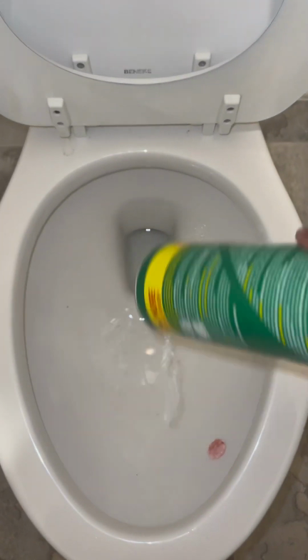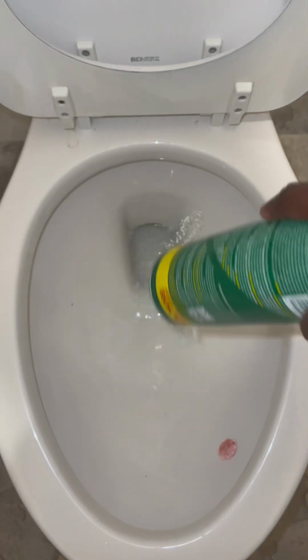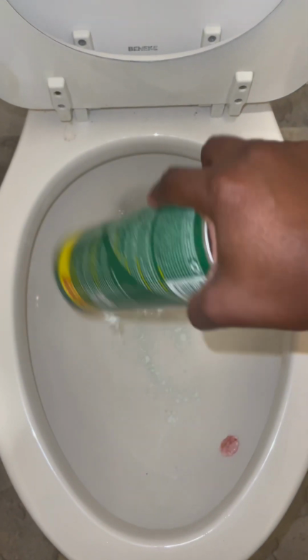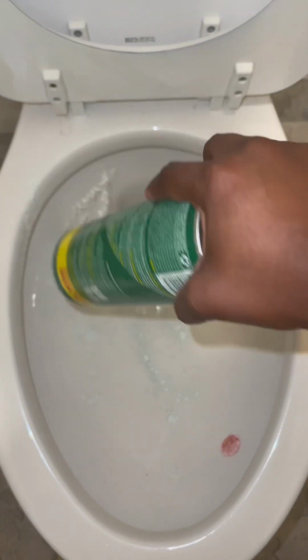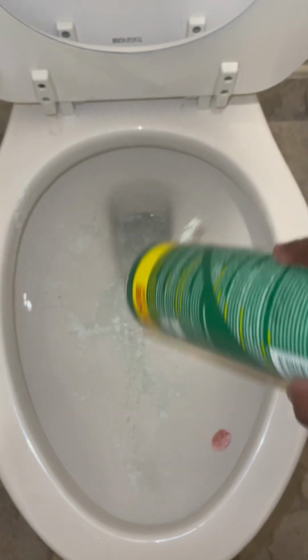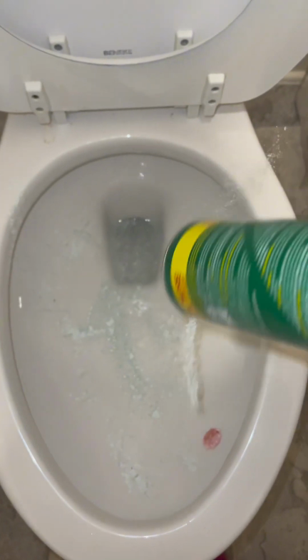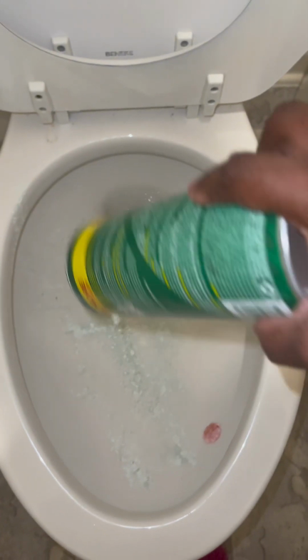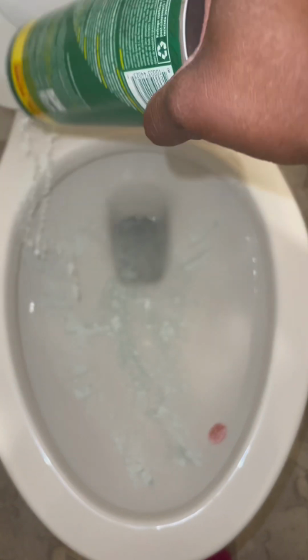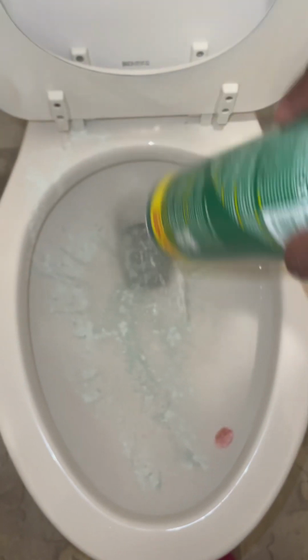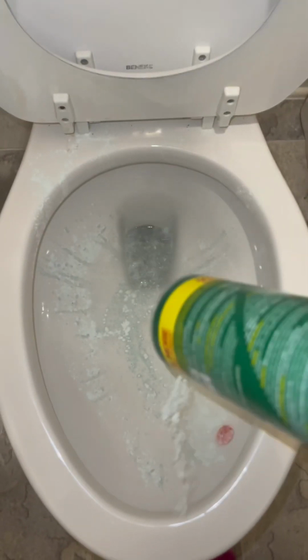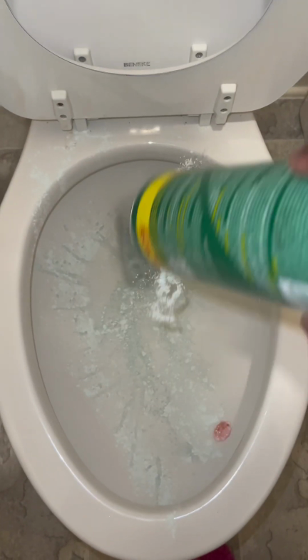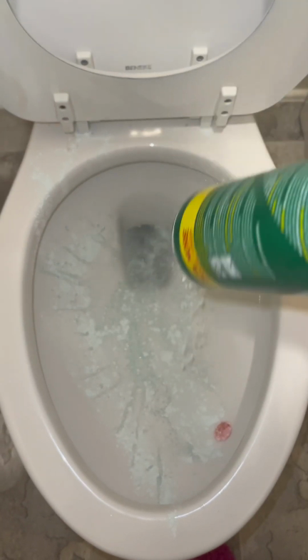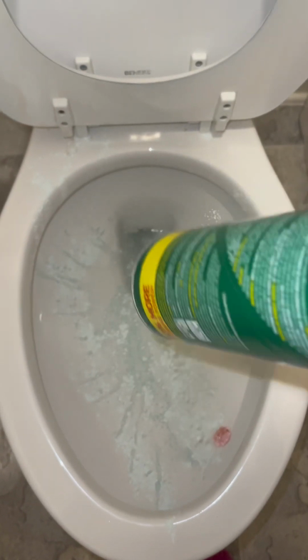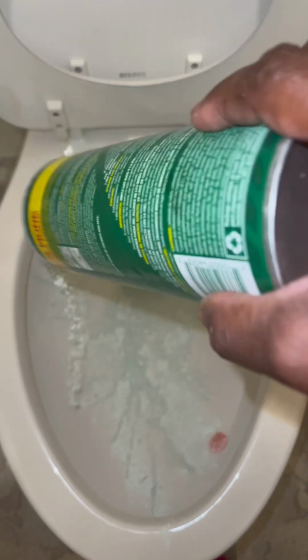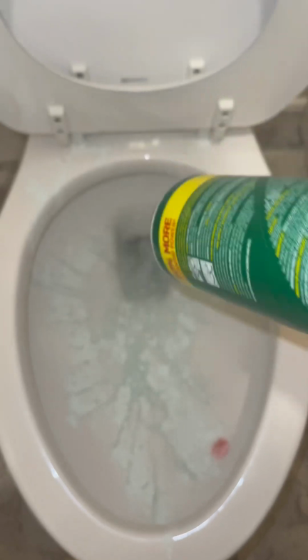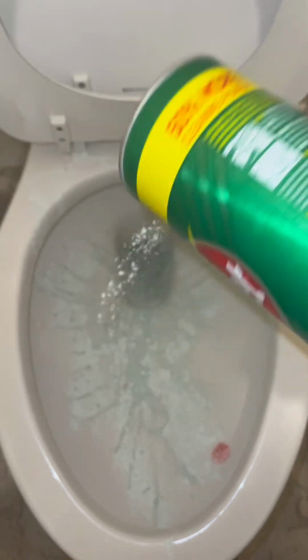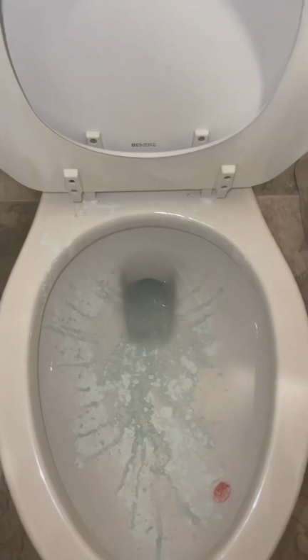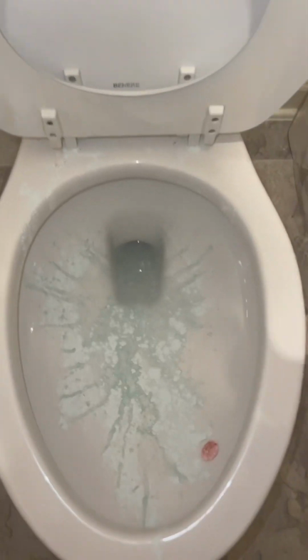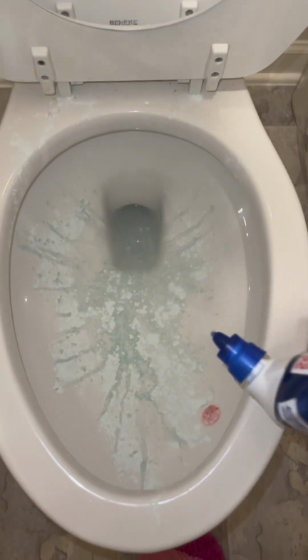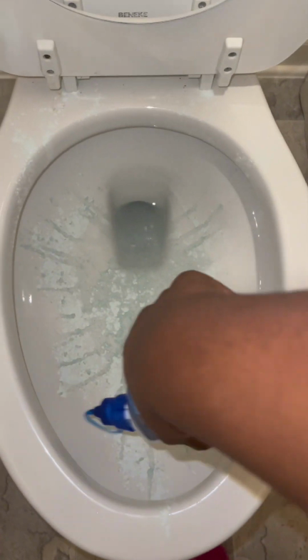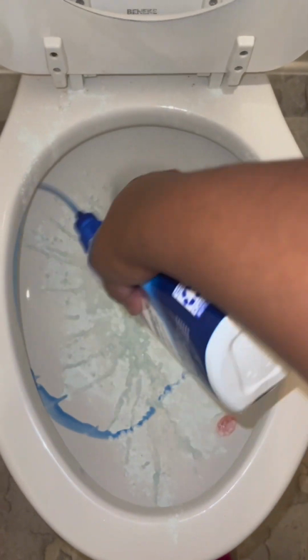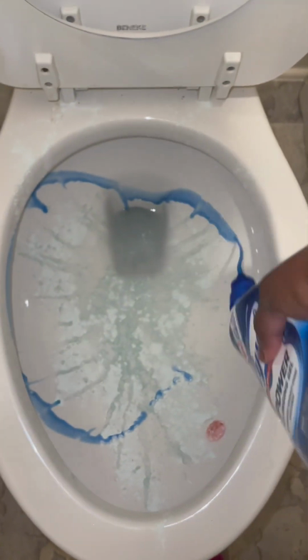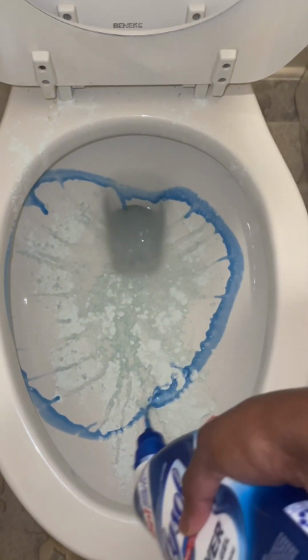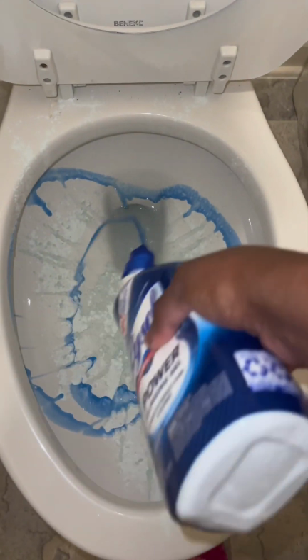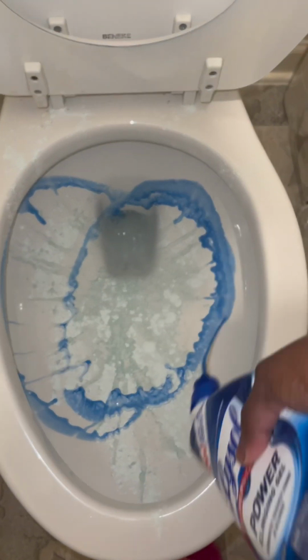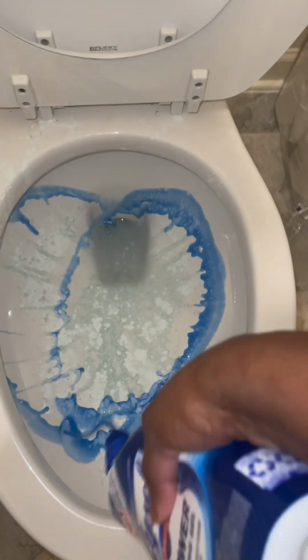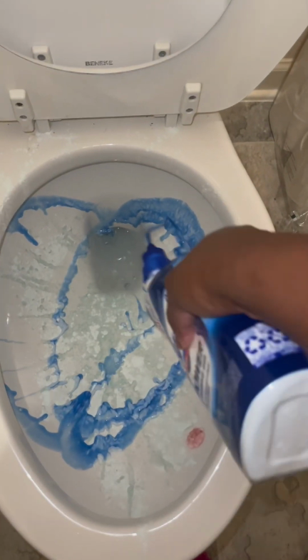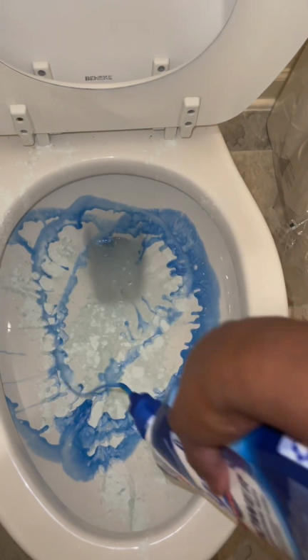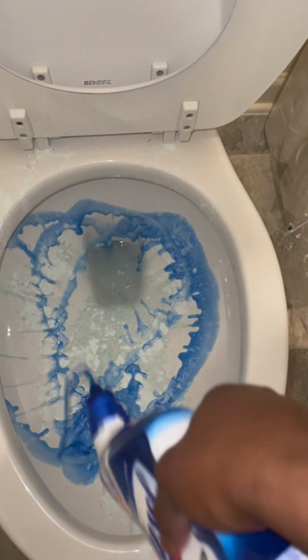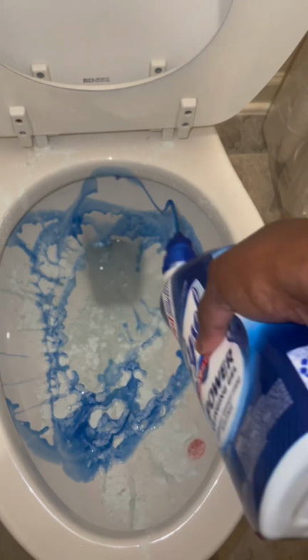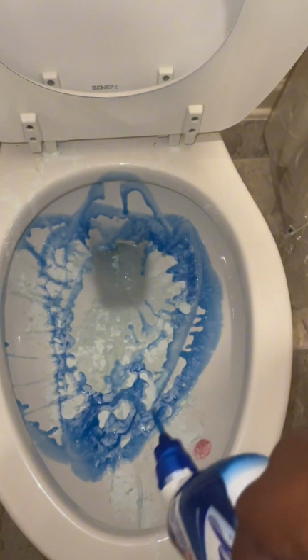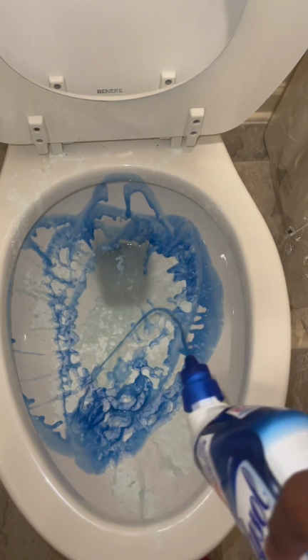First things first, we're going to go ahead and clean our toilet bowl, but I like to allow my products to sit while I clean other parts of the bathroom. Also making sure that there is a low water level.